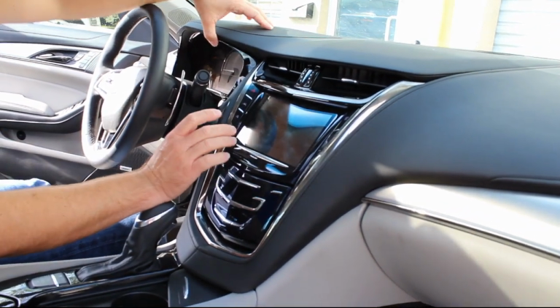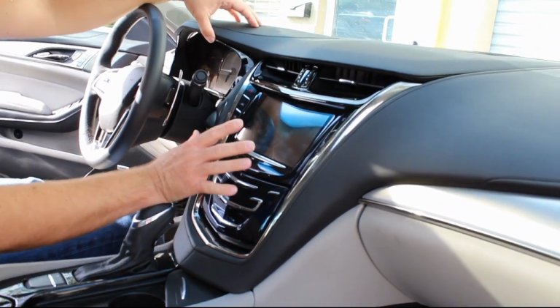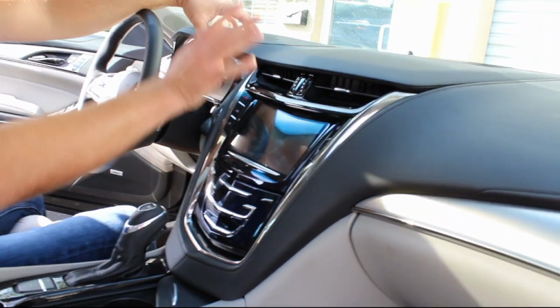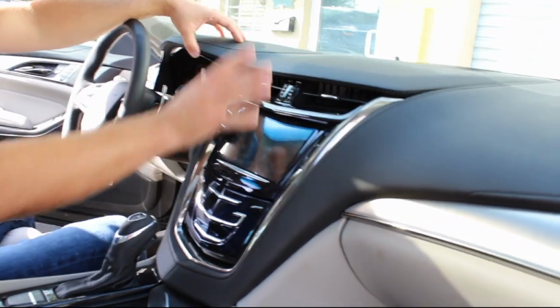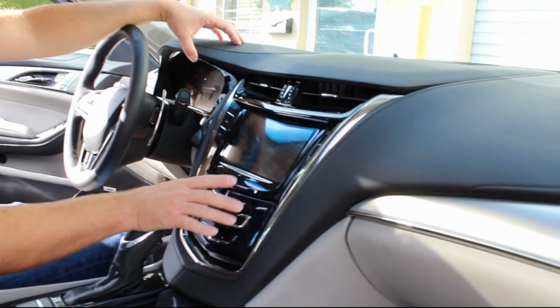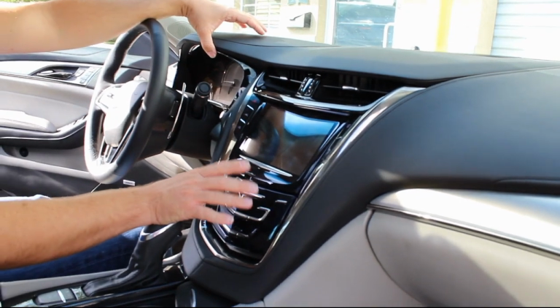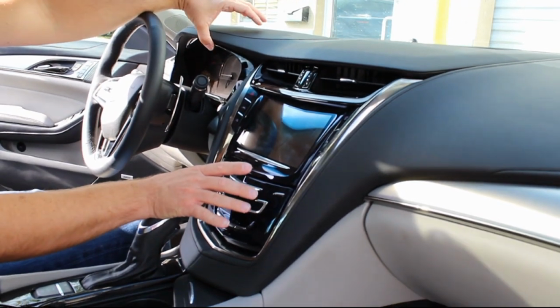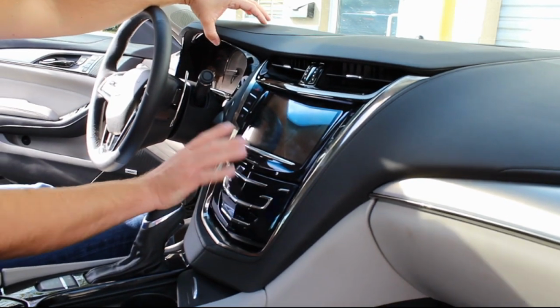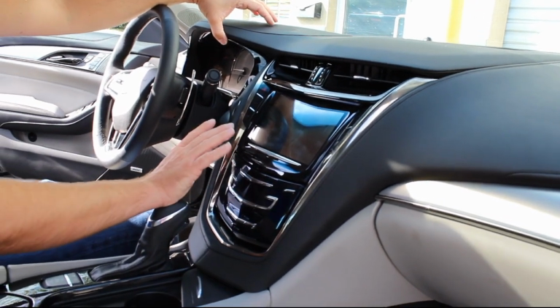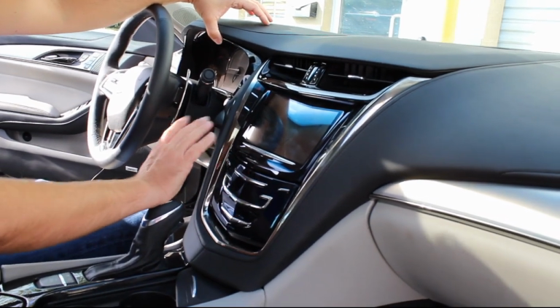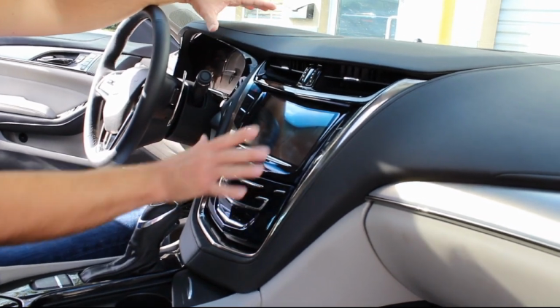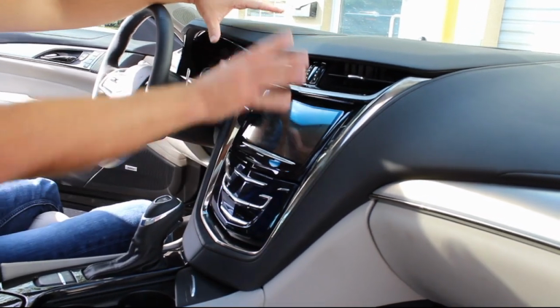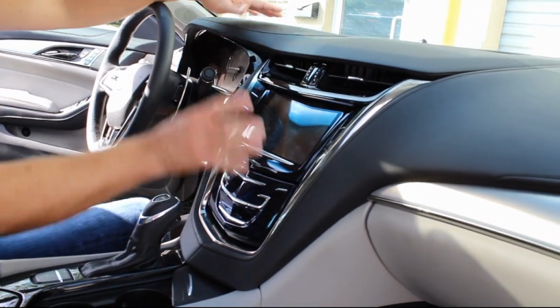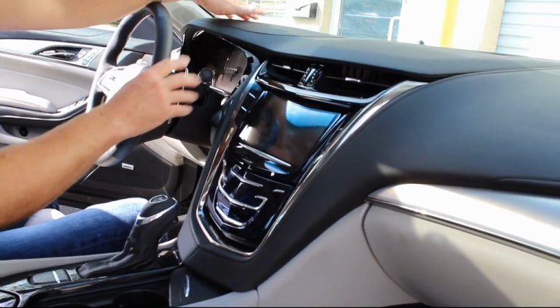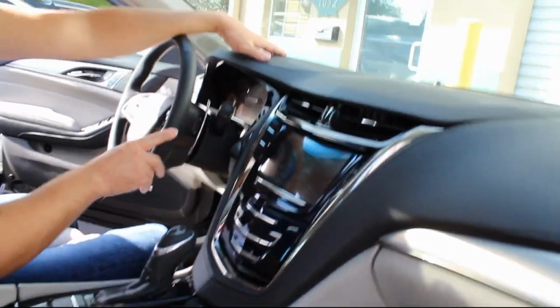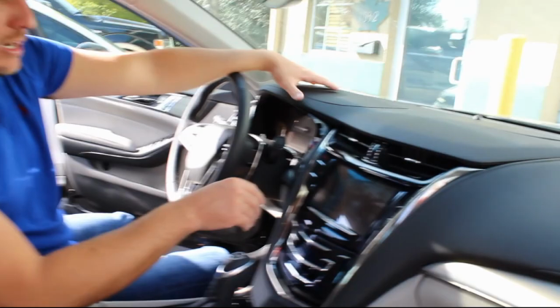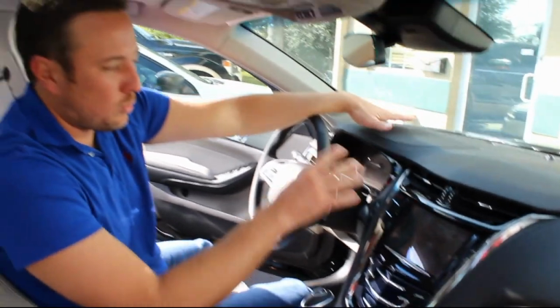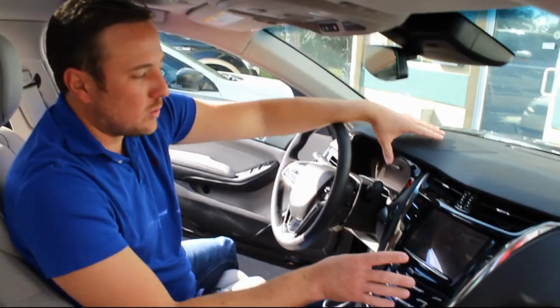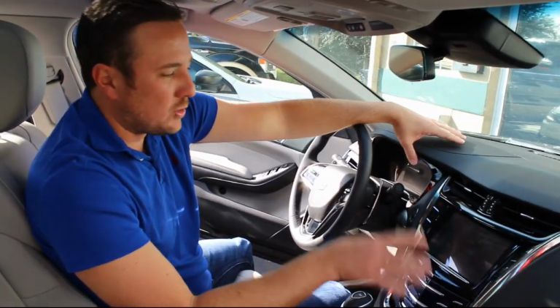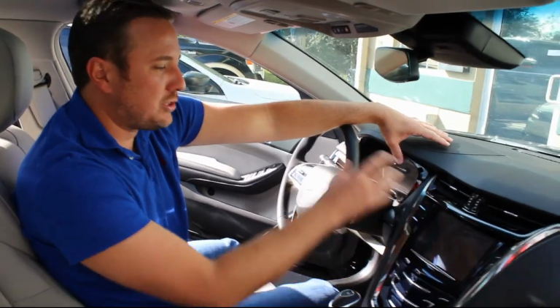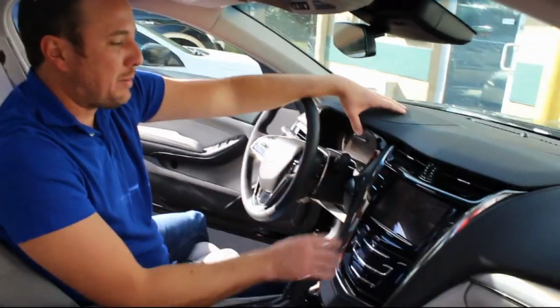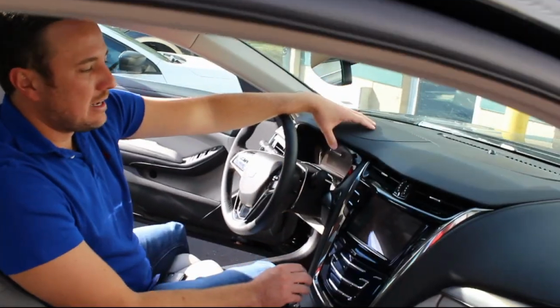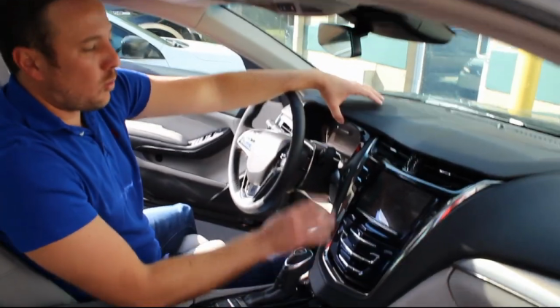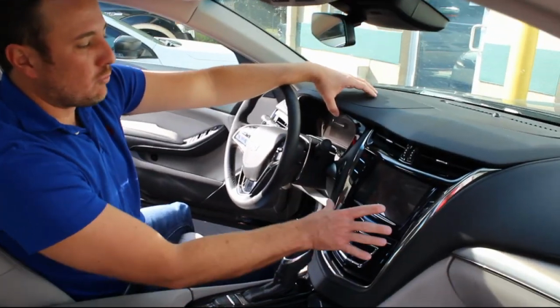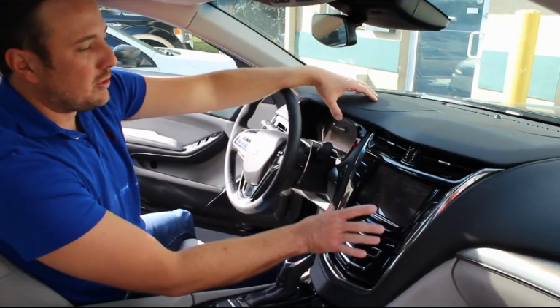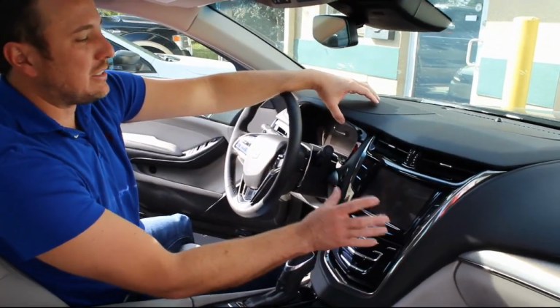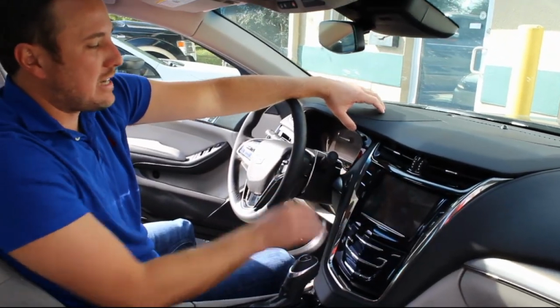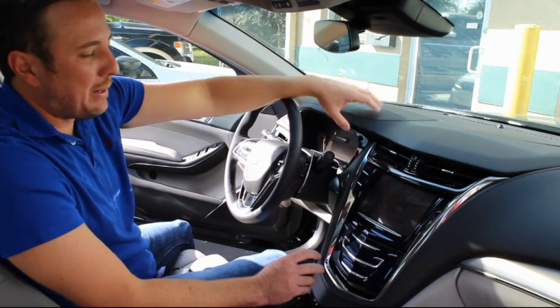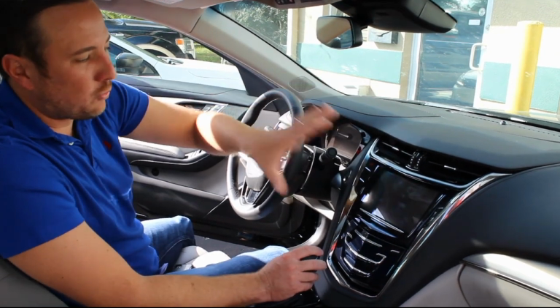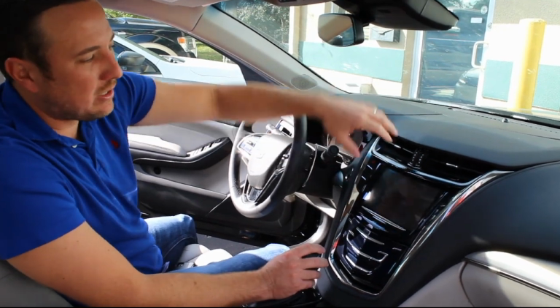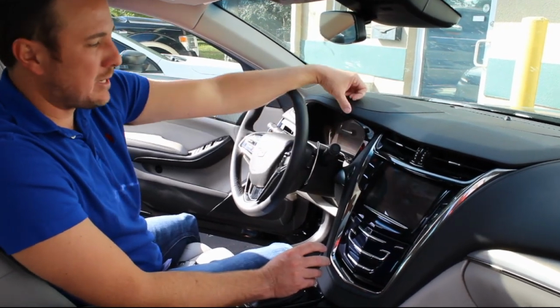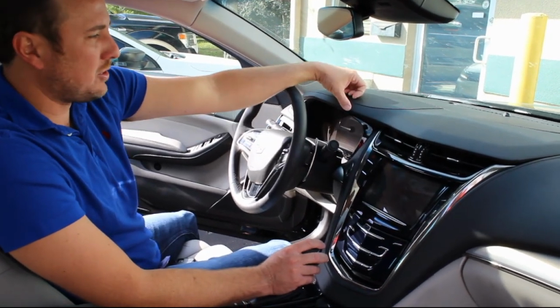At infotainment.com we send you a replacement — you just have to remove it and ship it in. We'll send you a unit and you'll send yours back. Or you can remove yours and send it to navrepair and they'll repair it and send it back to you.